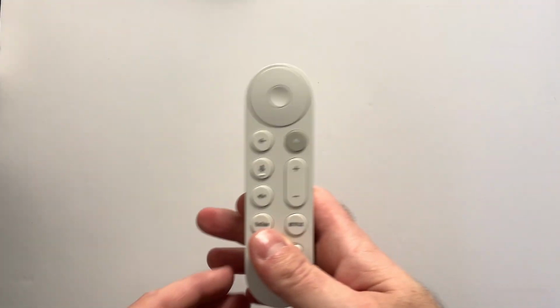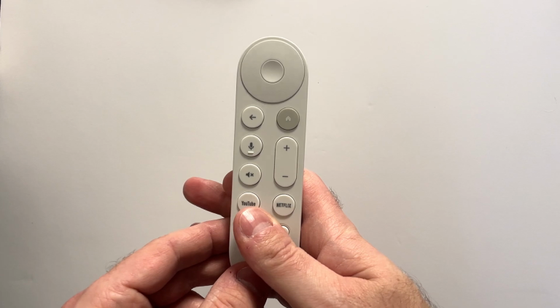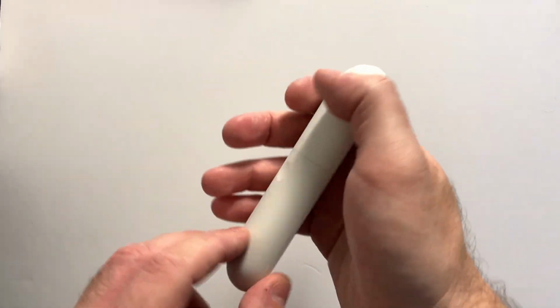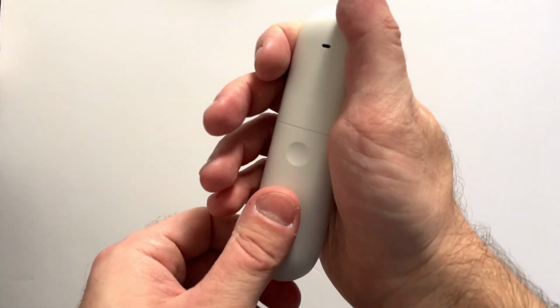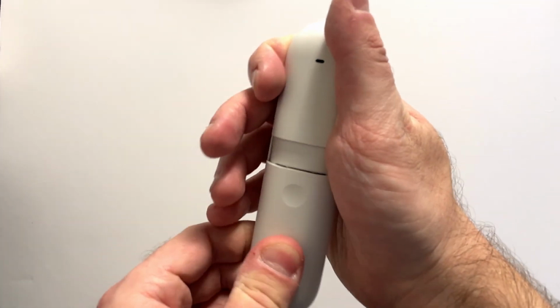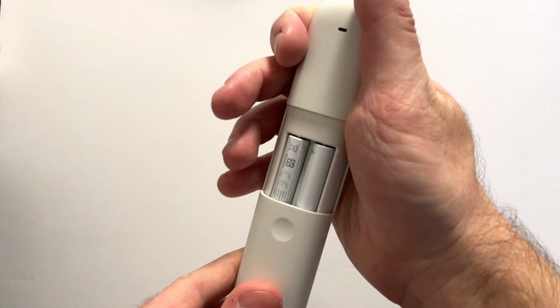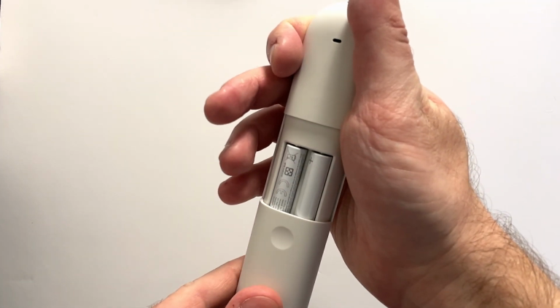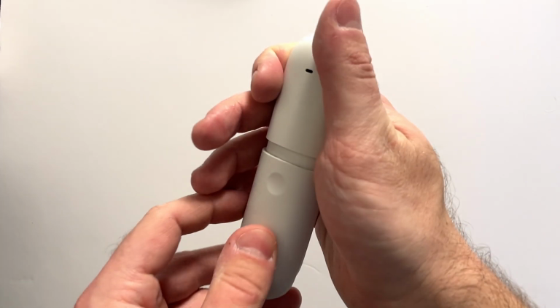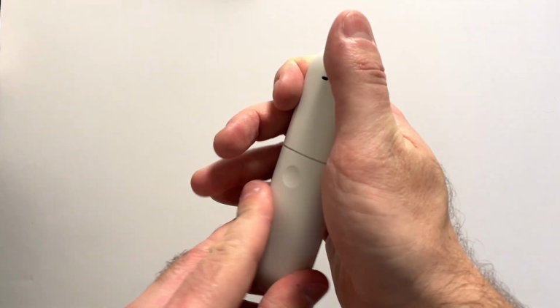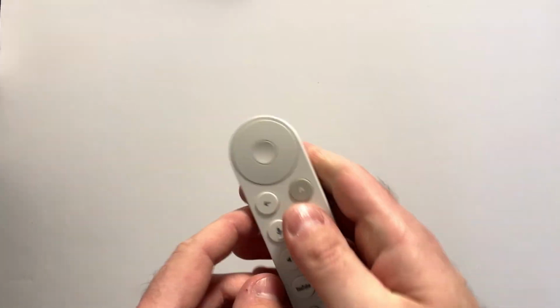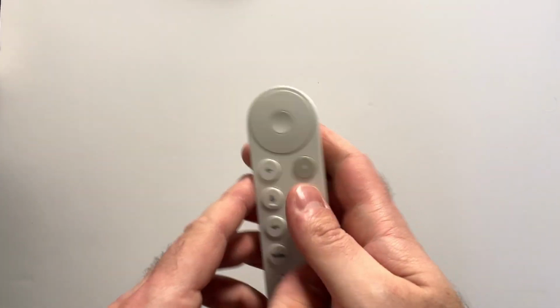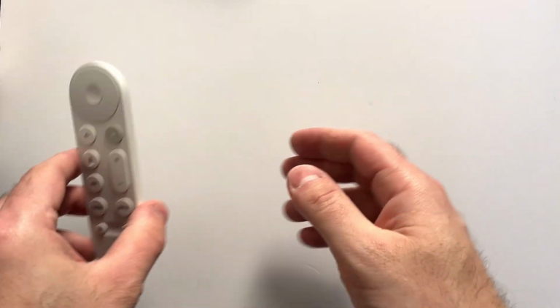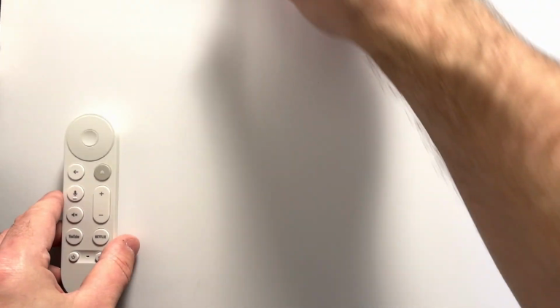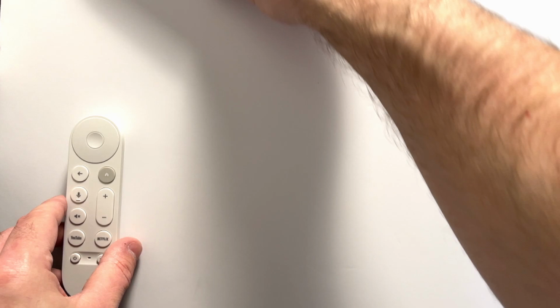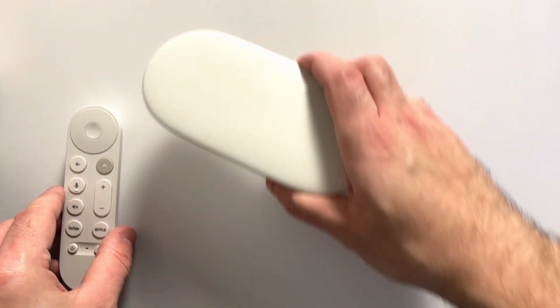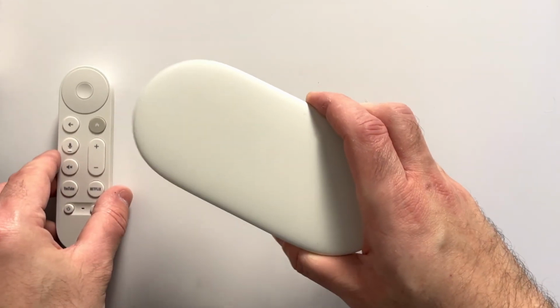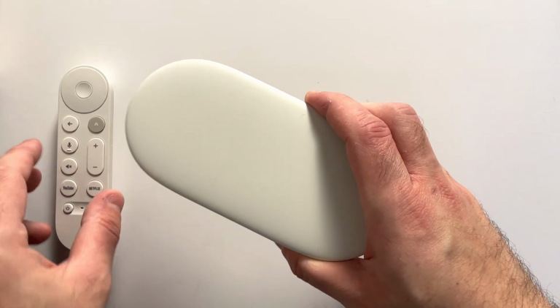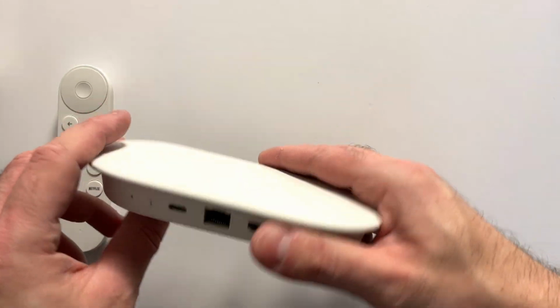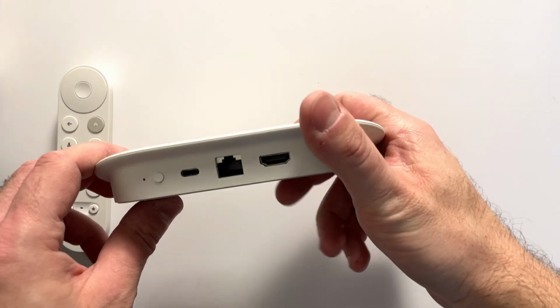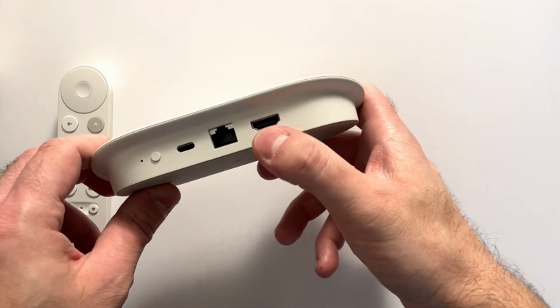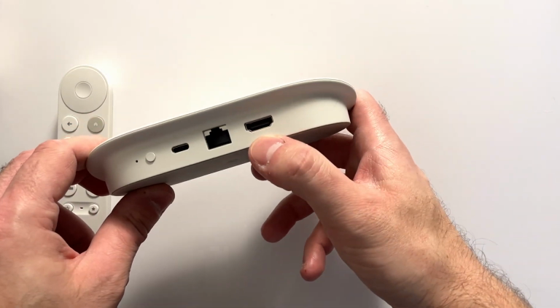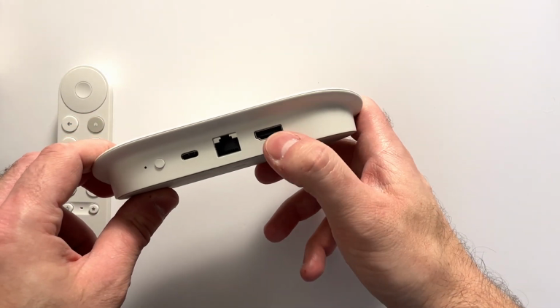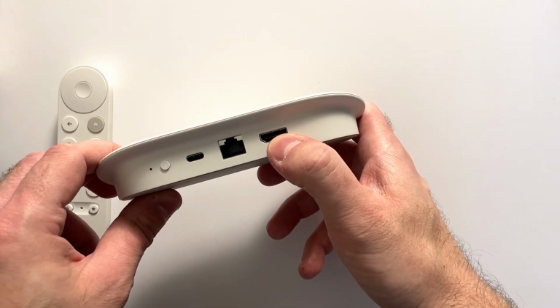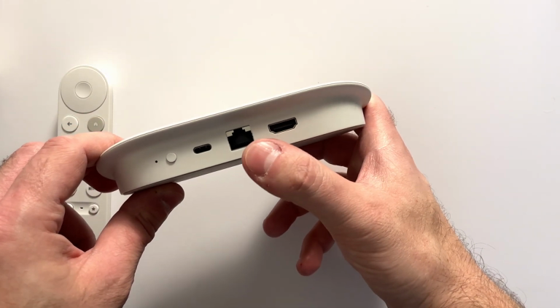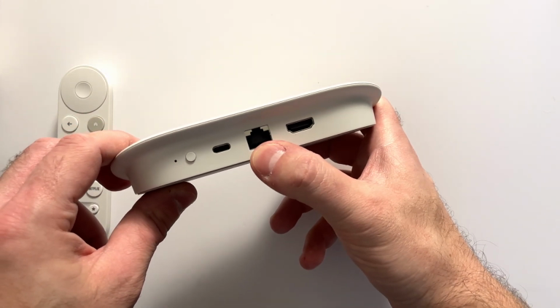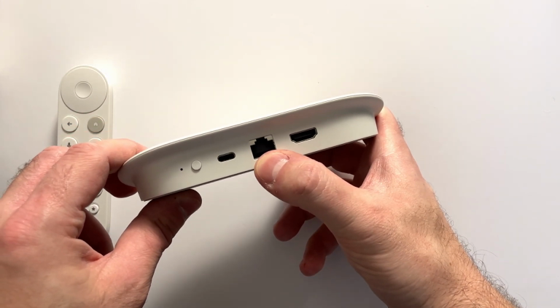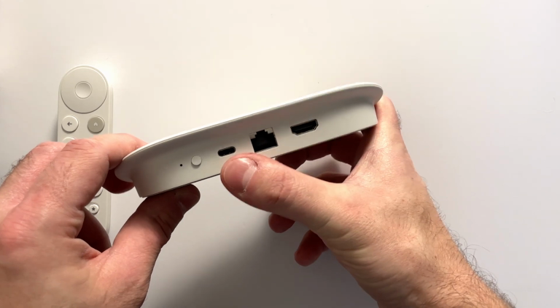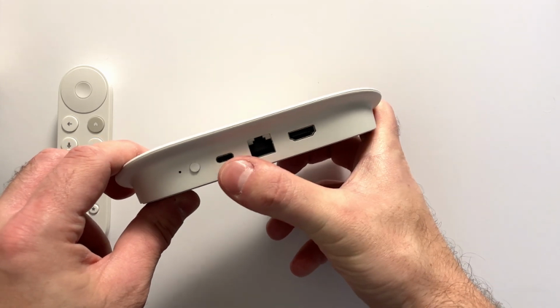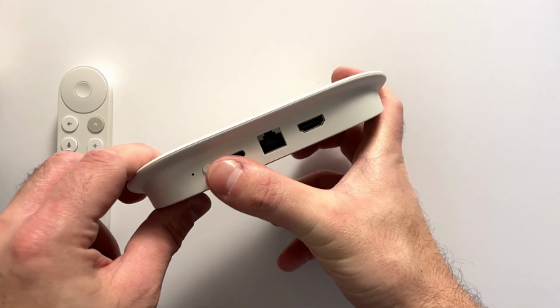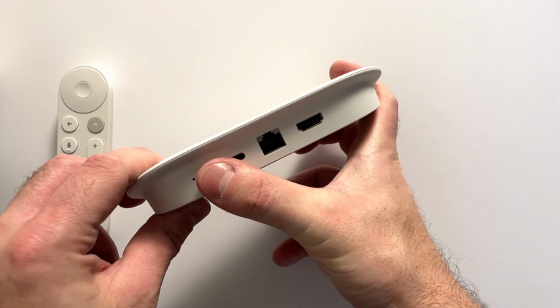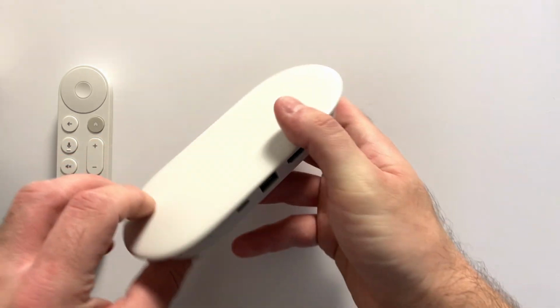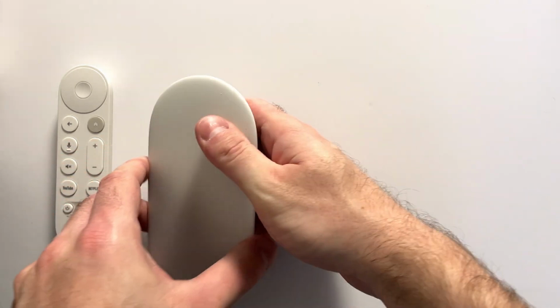So in the box you'll get your voice remote as well as batteries, which you'll have to place into the remote, as well as your Google TV streaming device. If you take a look on the side, you'll see an HDMI port, as well as an Ethernet port, a power port, and a find your remote button.